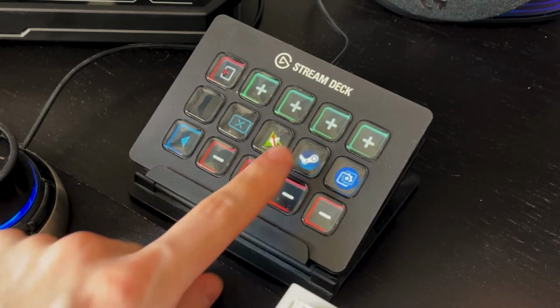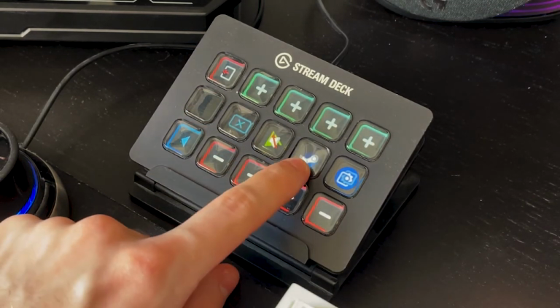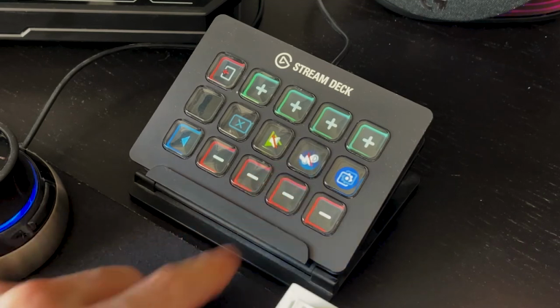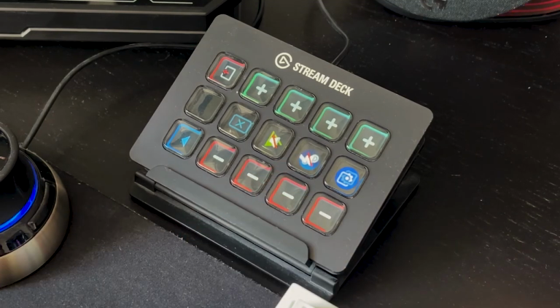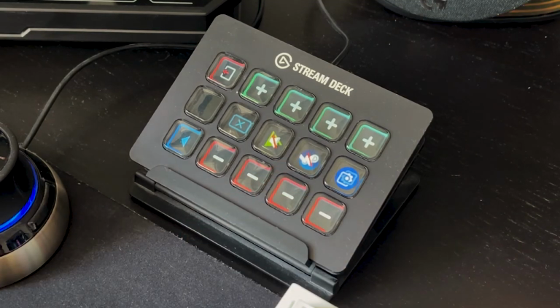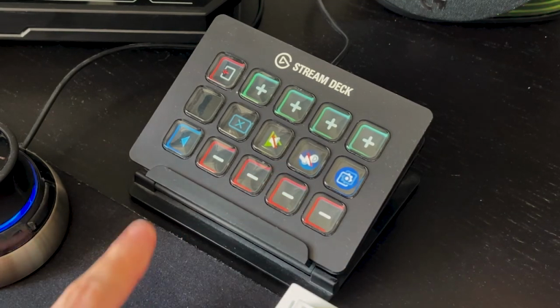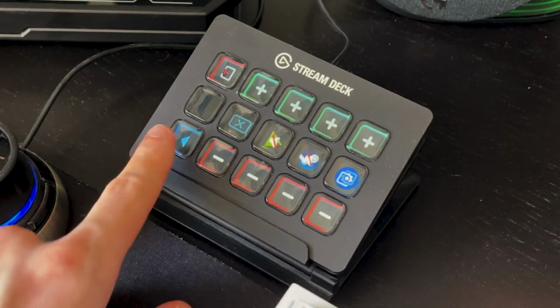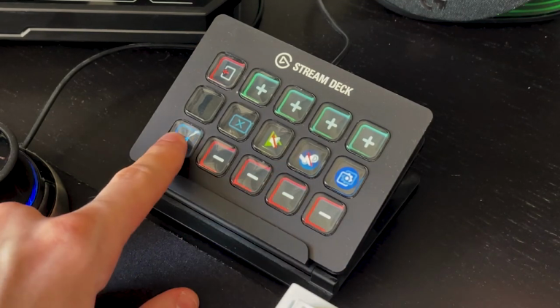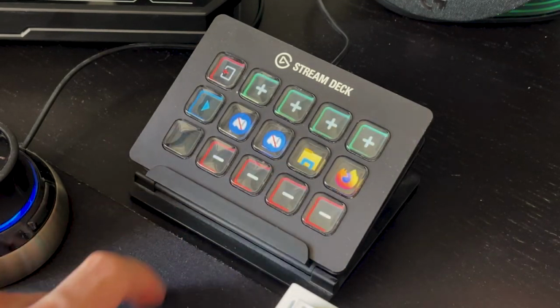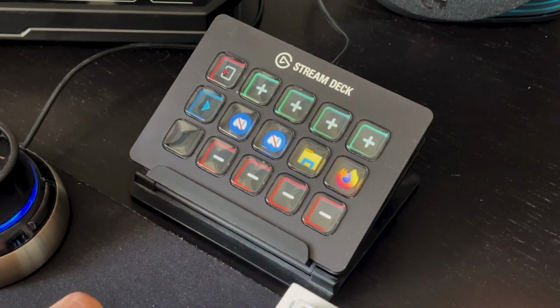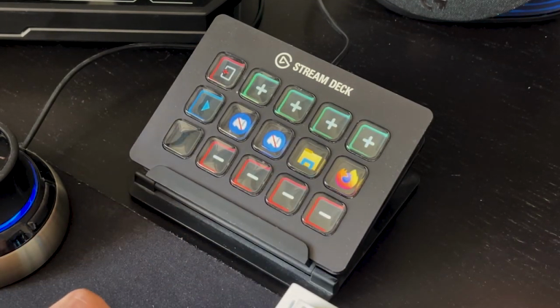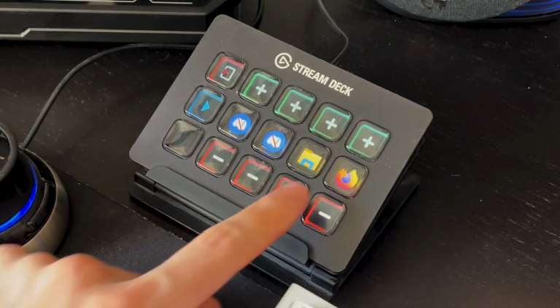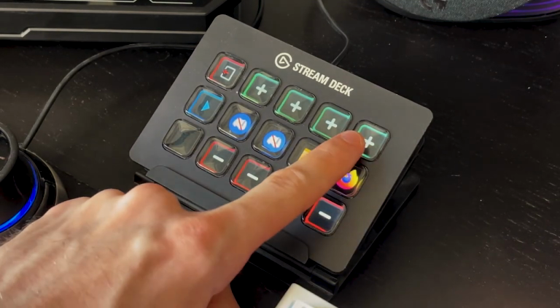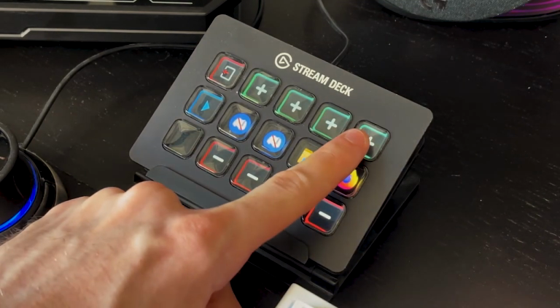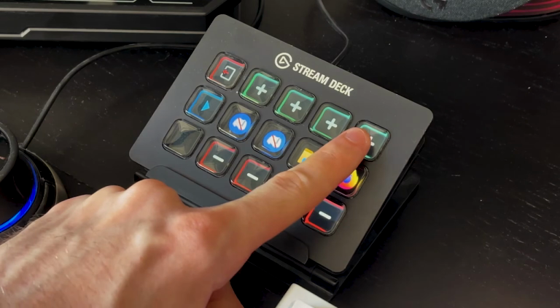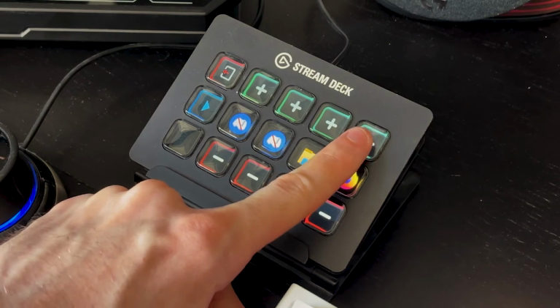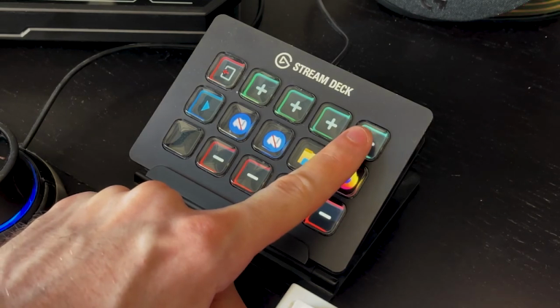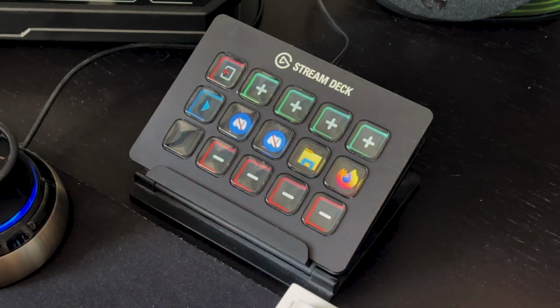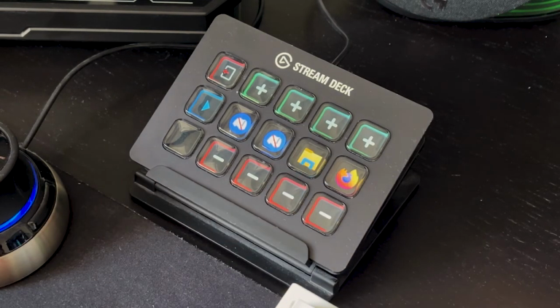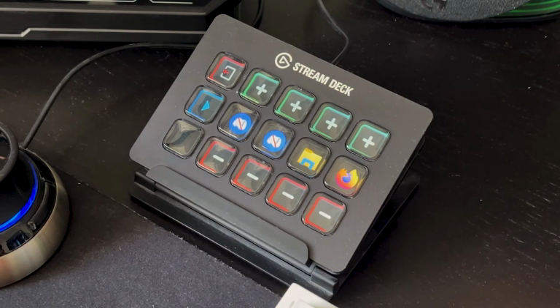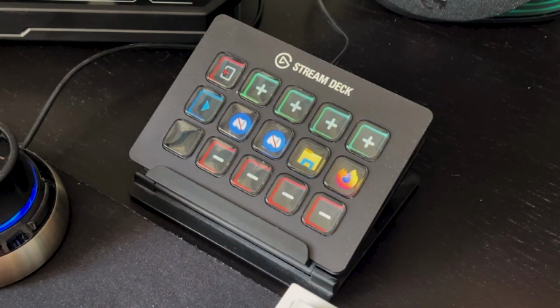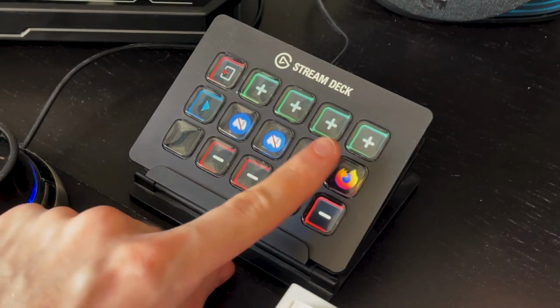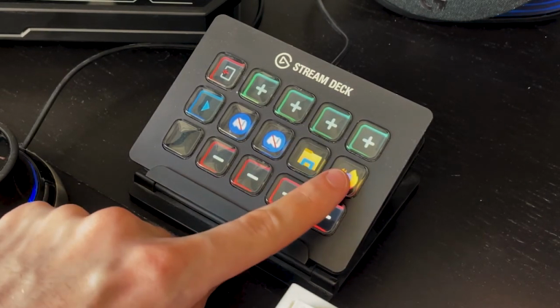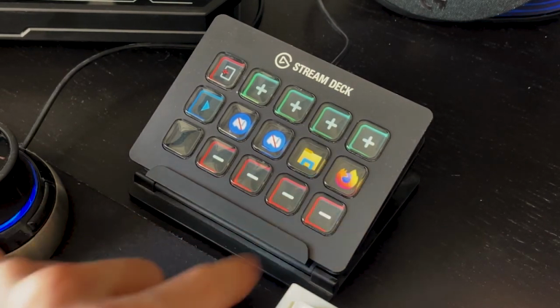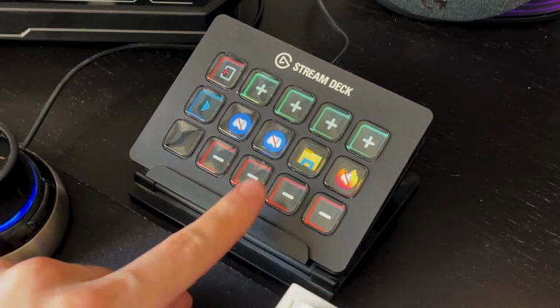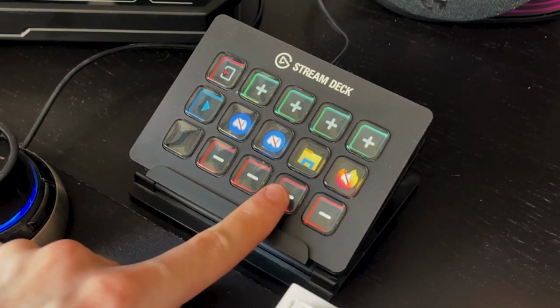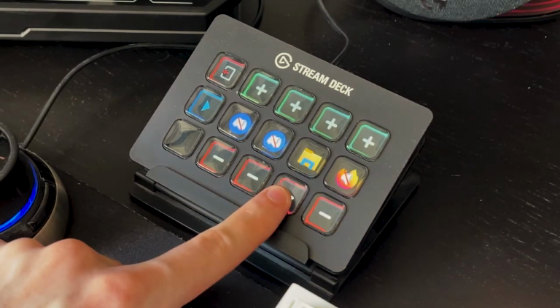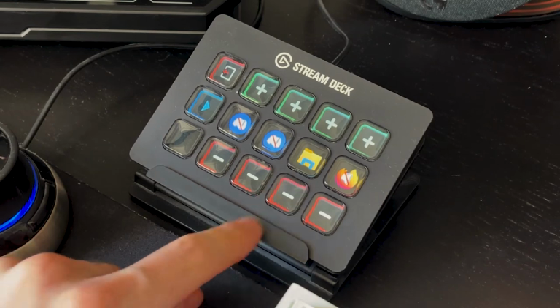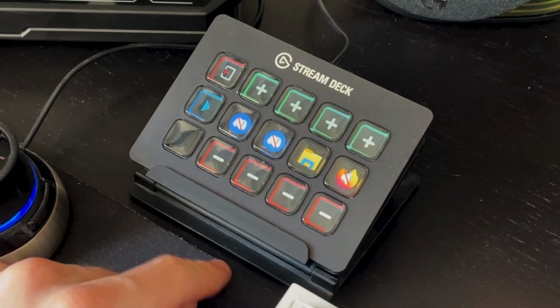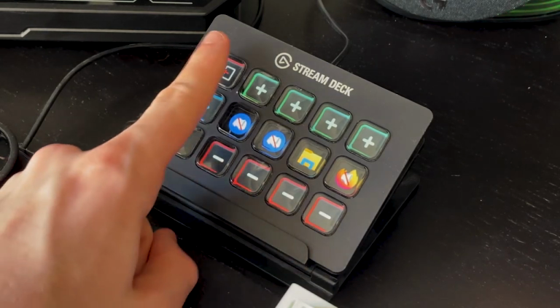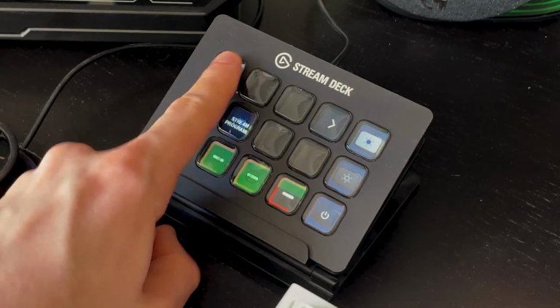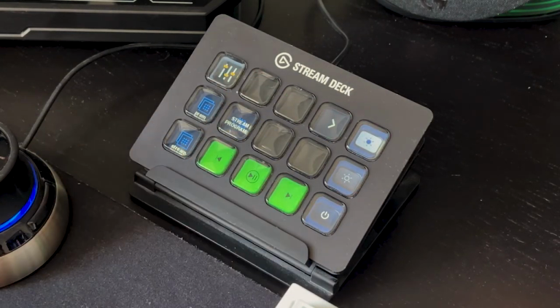Hitting the button on the top — the plus button — increases the volume. I will note that occasionally the mute button doesn't work first time, but it's only a click or two so it's not terrible.